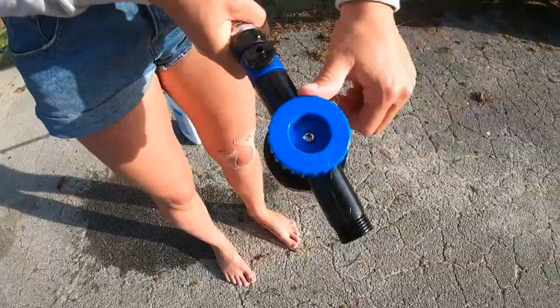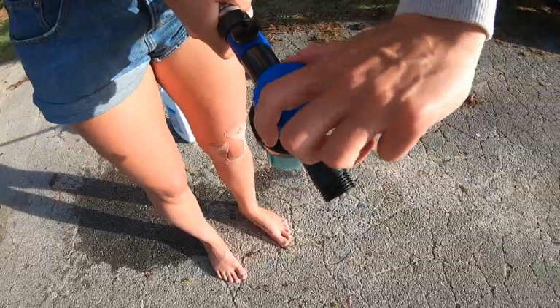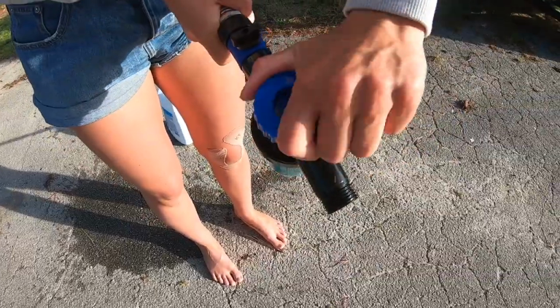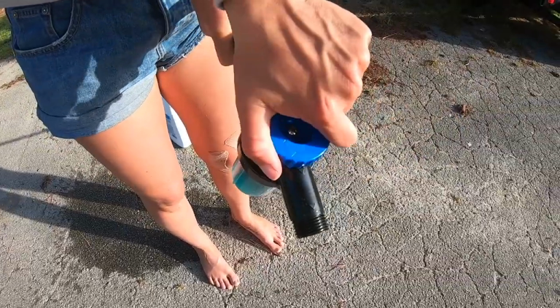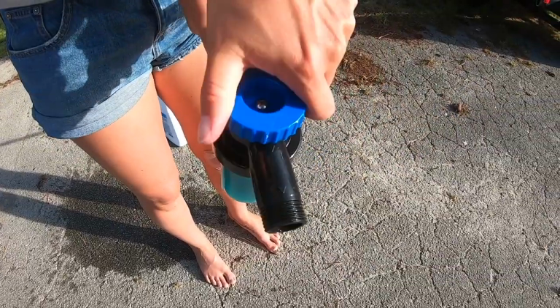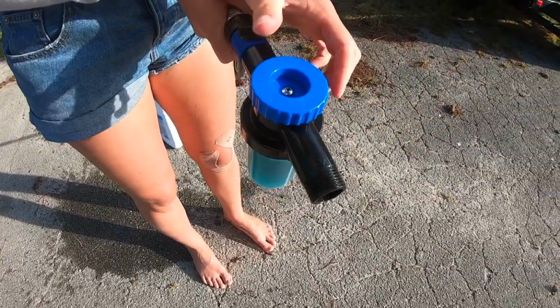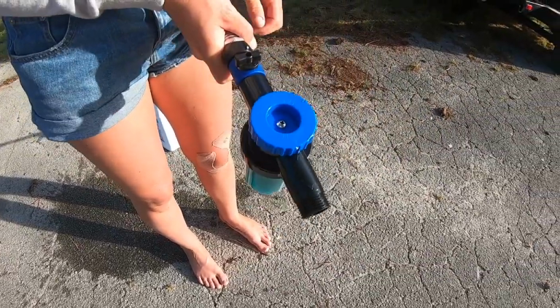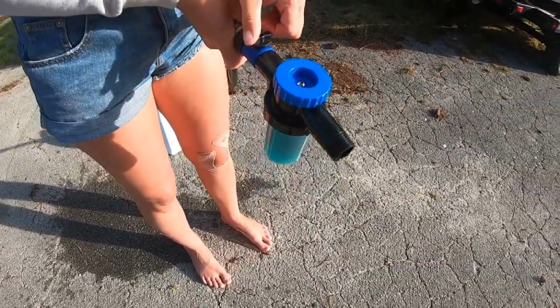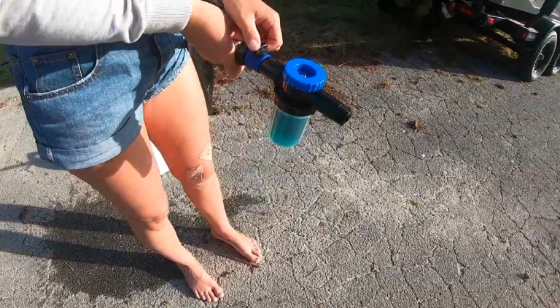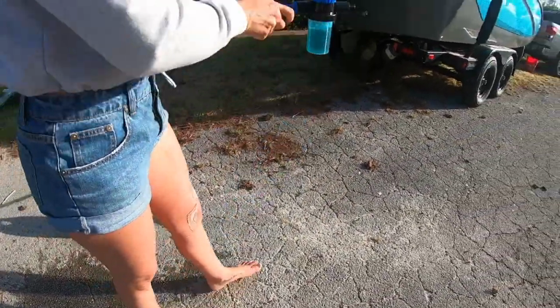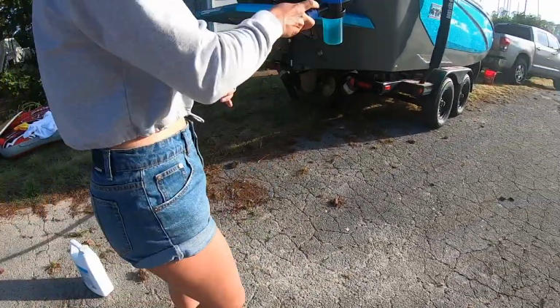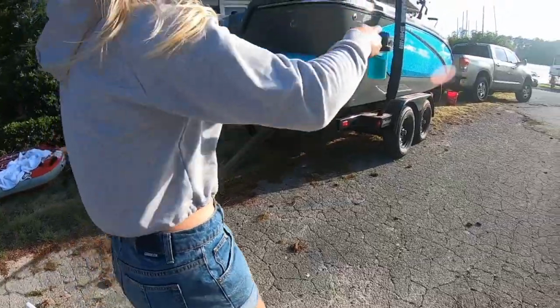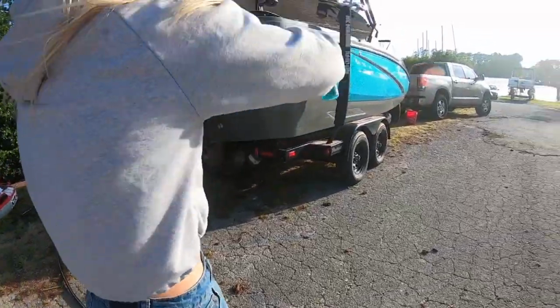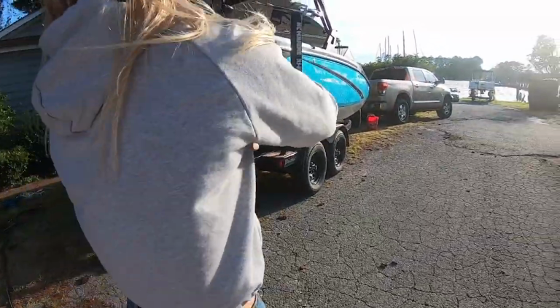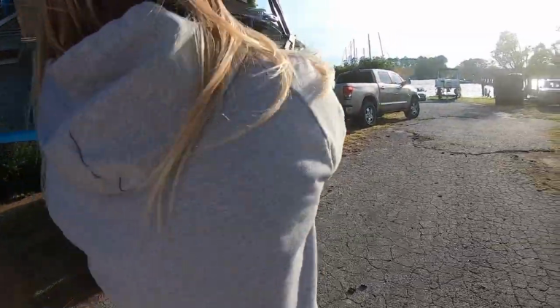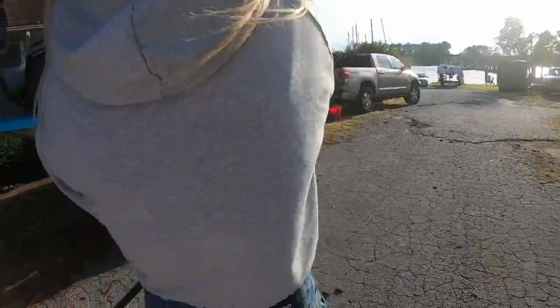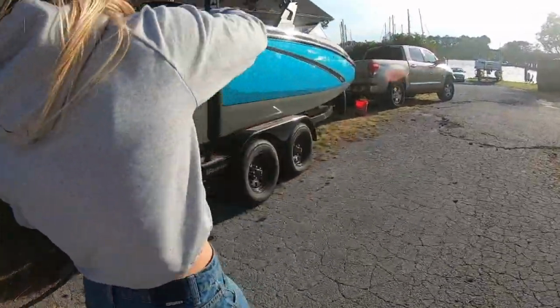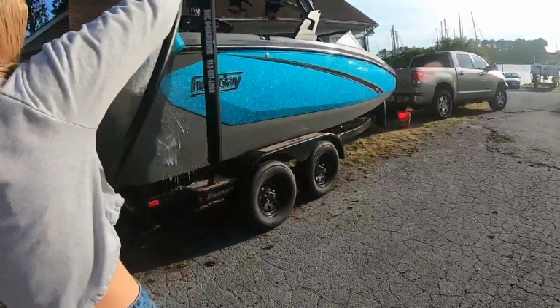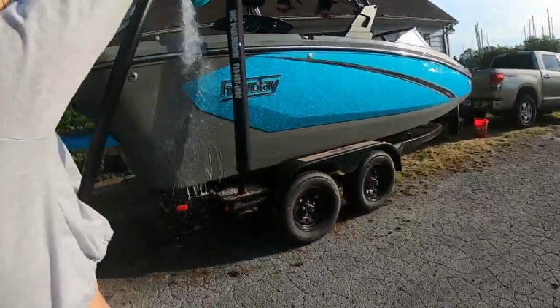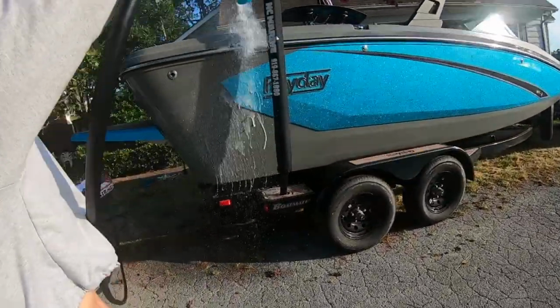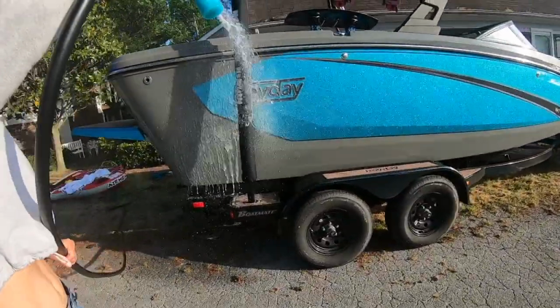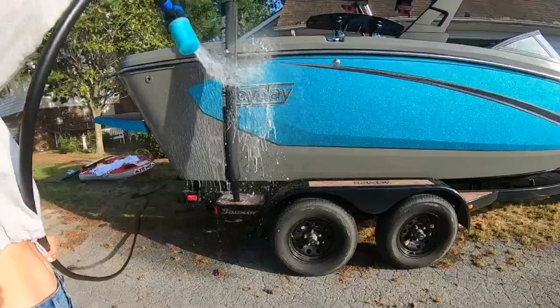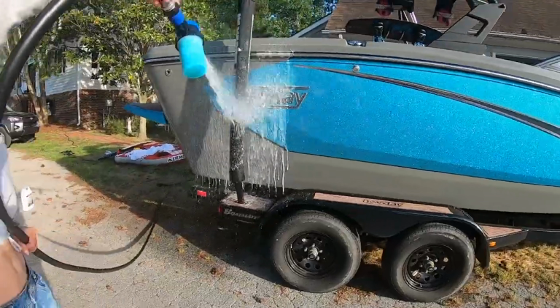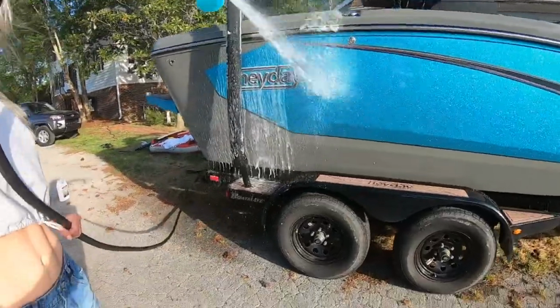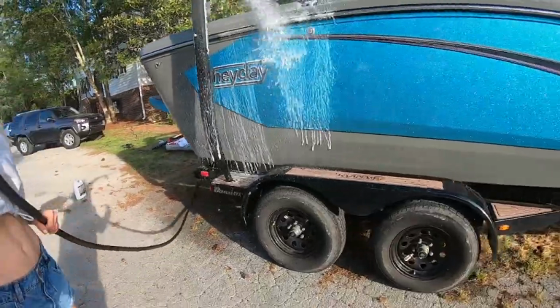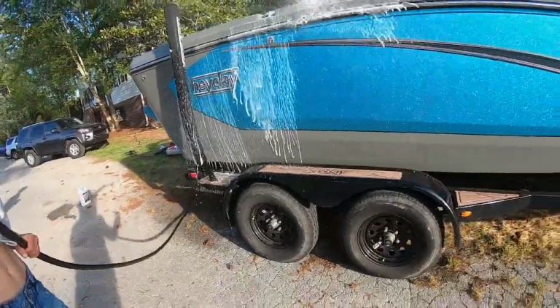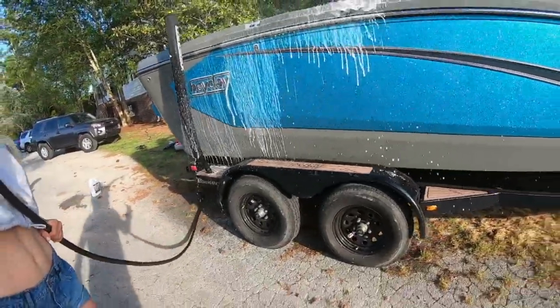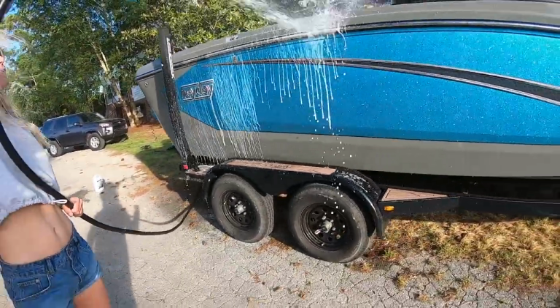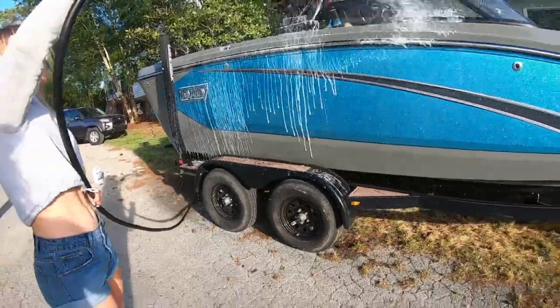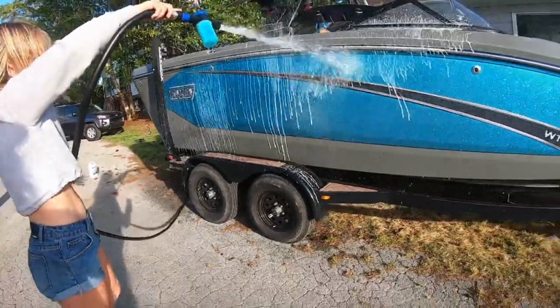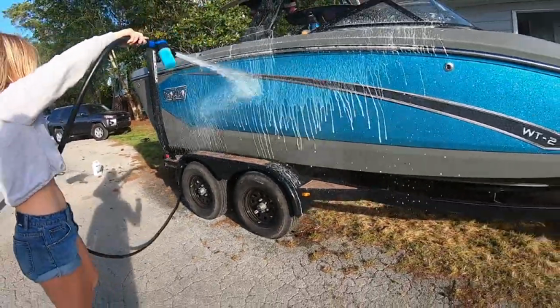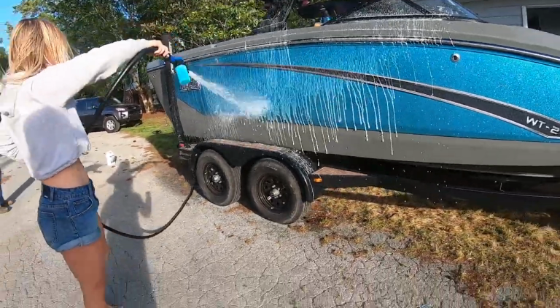The nozzle has a wheel on top which you just twist to make the solution mix with water, and then you just start spraying down your entire boat. I usually start on the outside and work my way from the top, just kind of letting it drip down.